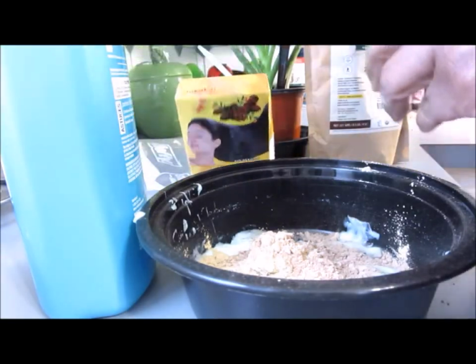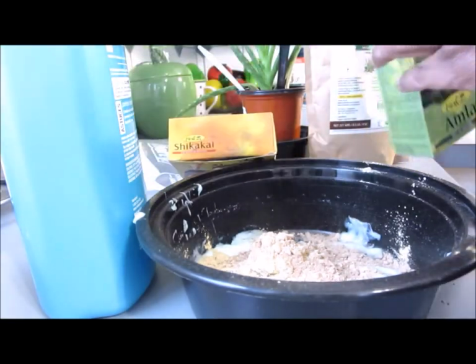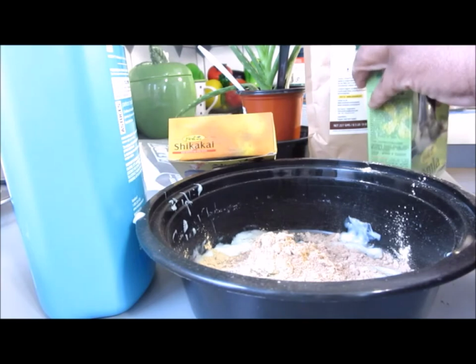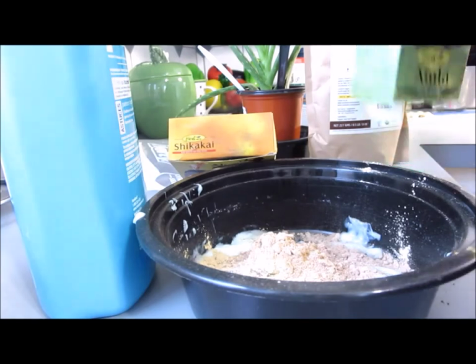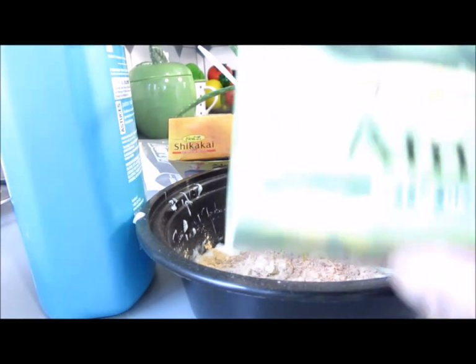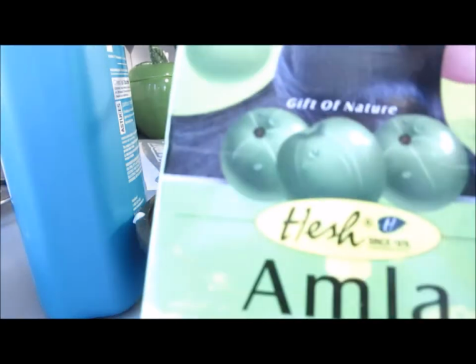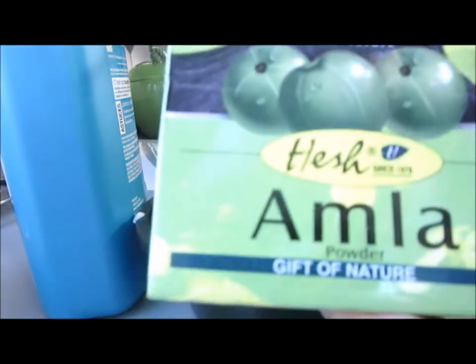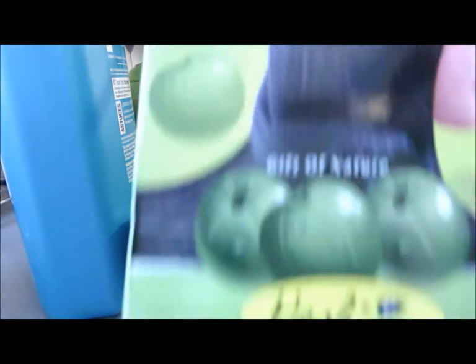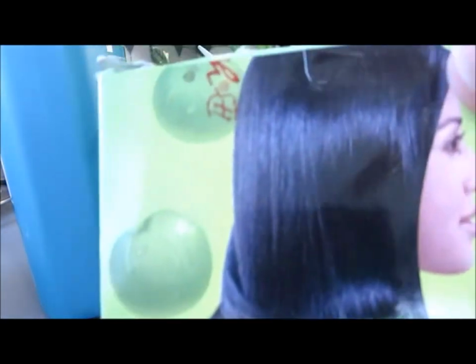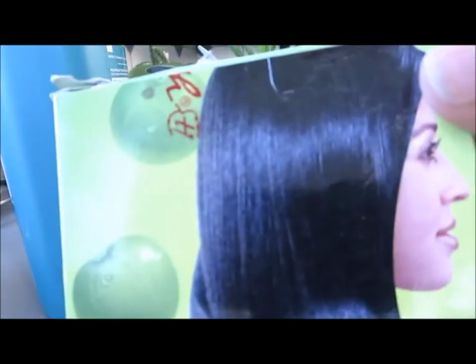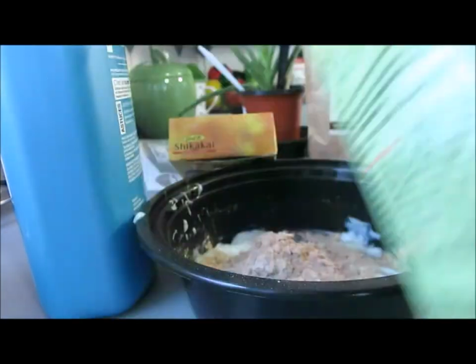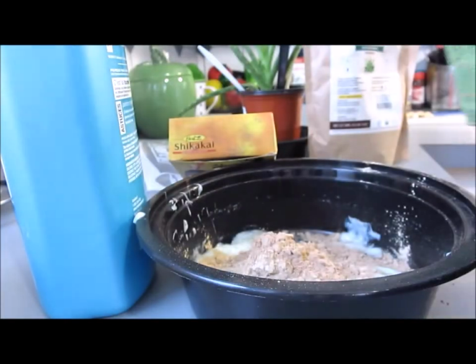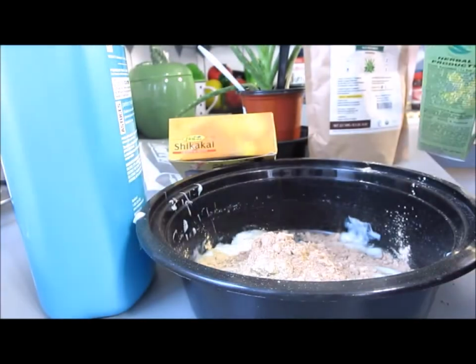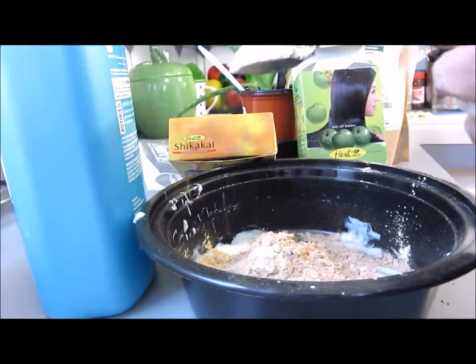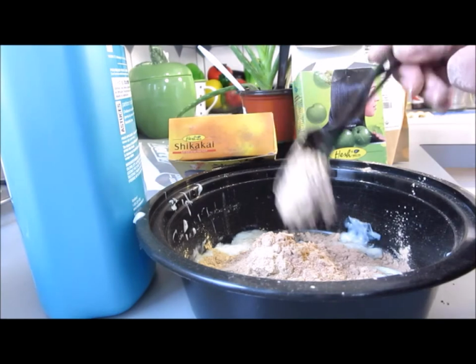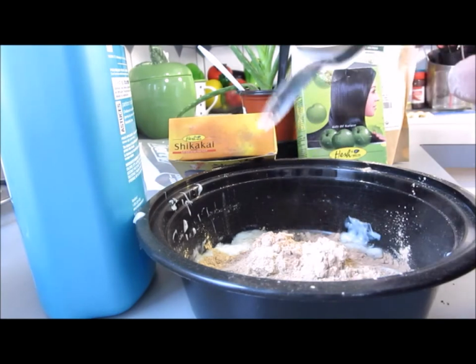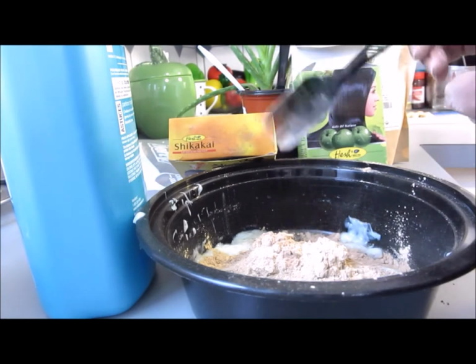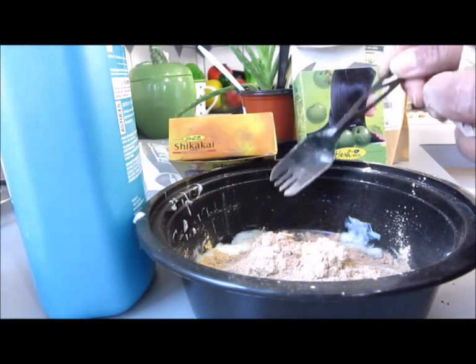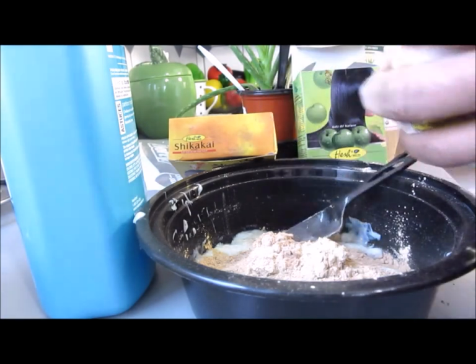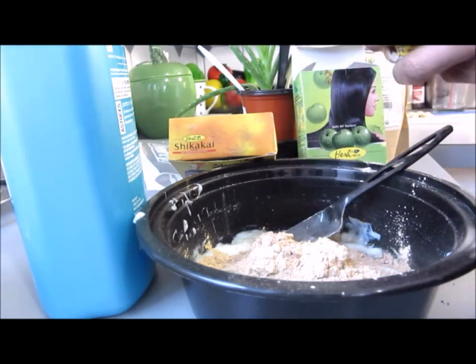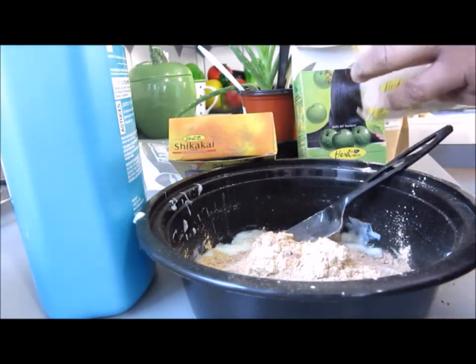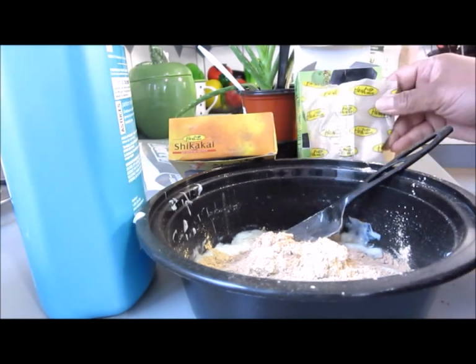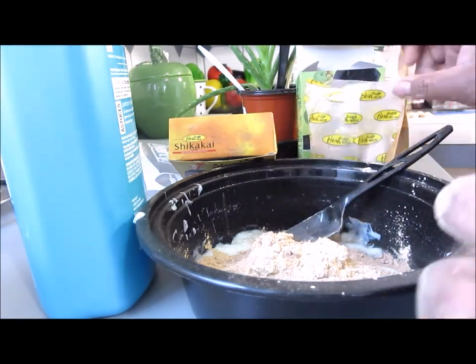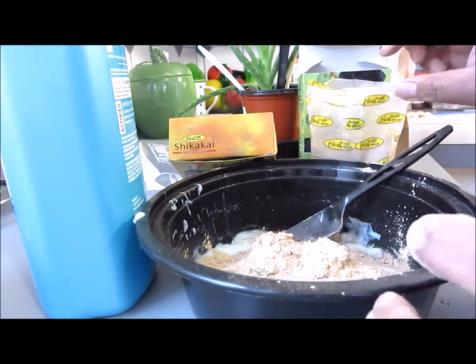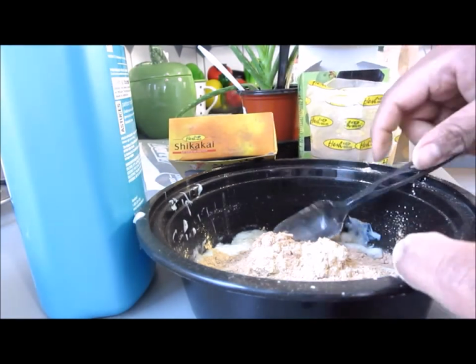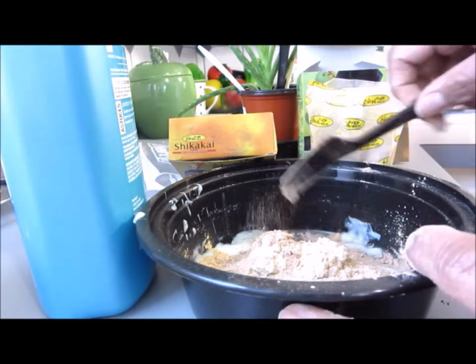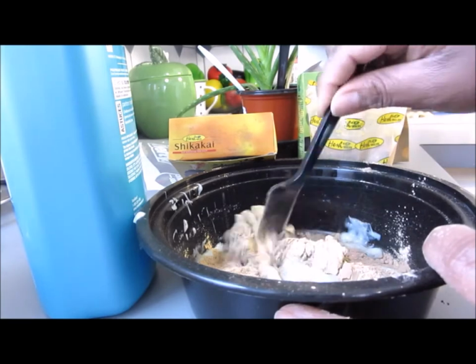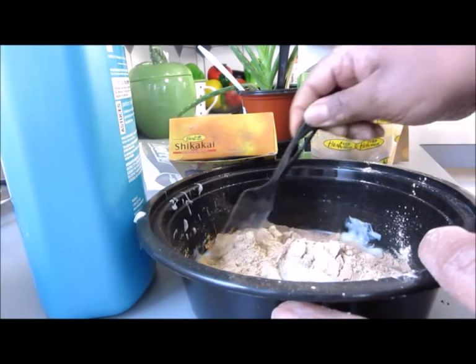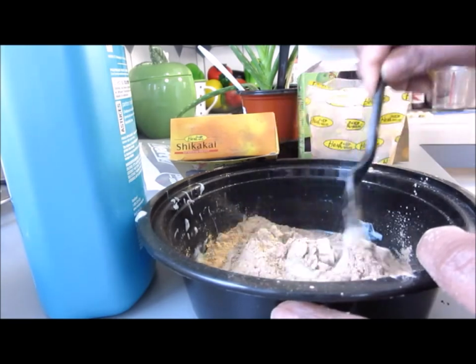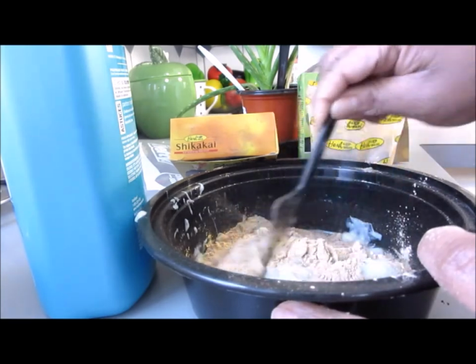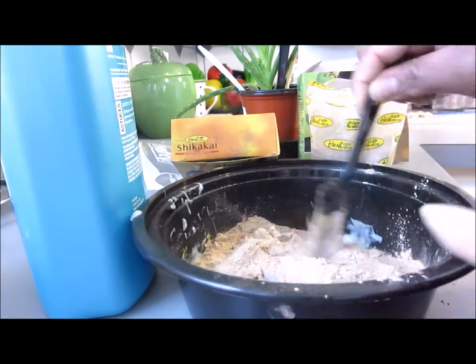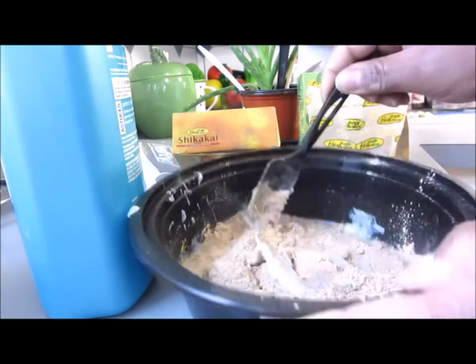Next I do the shikakai. It's rich in vitamin C among others, has antifungal properties, and has other nutrients to nourish the scalp as well. It's said to make the hair roots stronger and healthier. It's a natural hair cleanser and detangler, and it is said to promote hair growth.